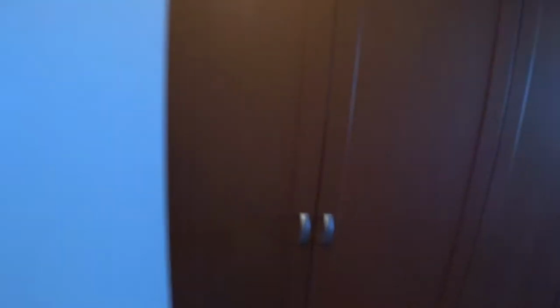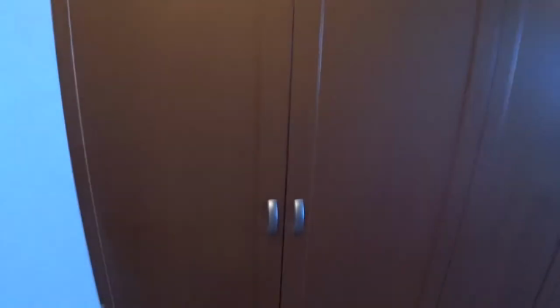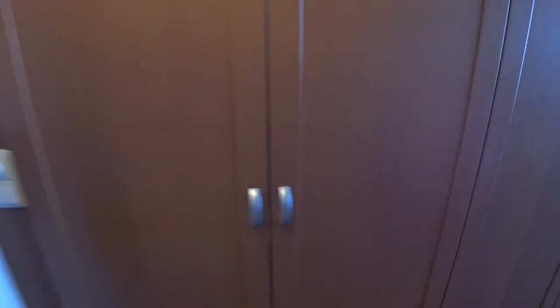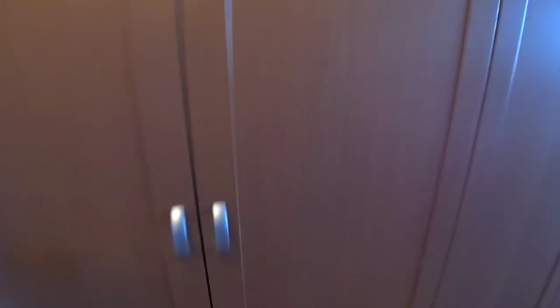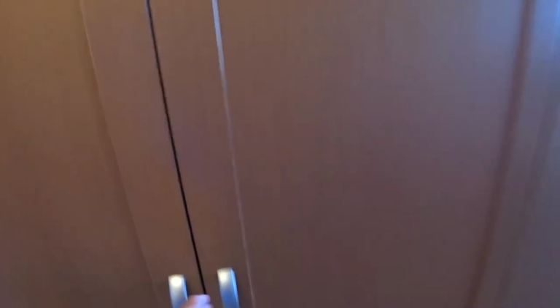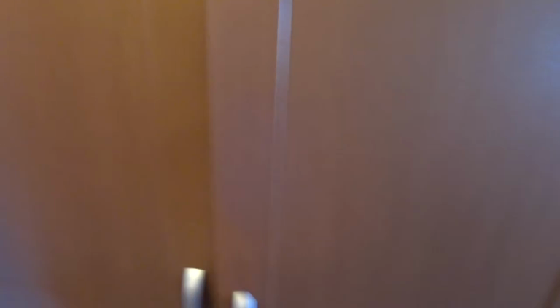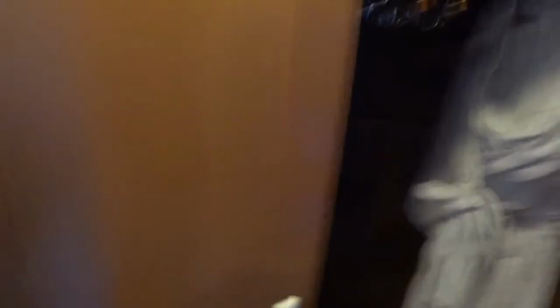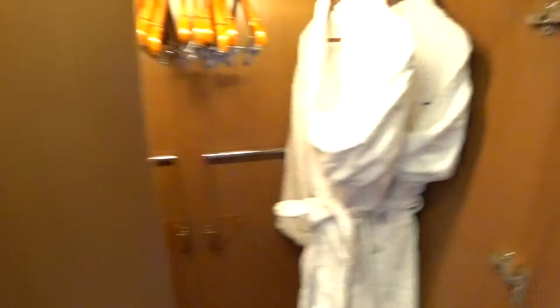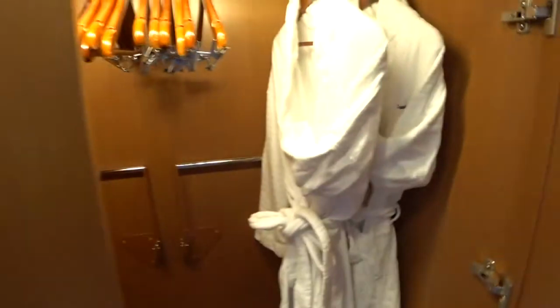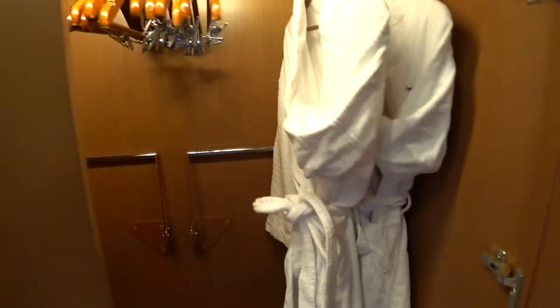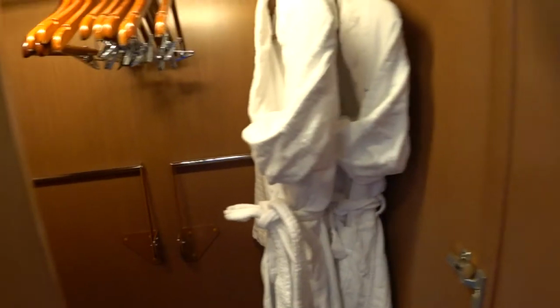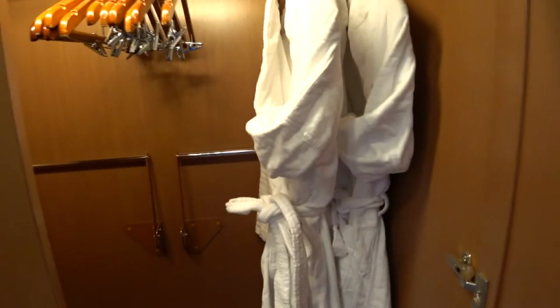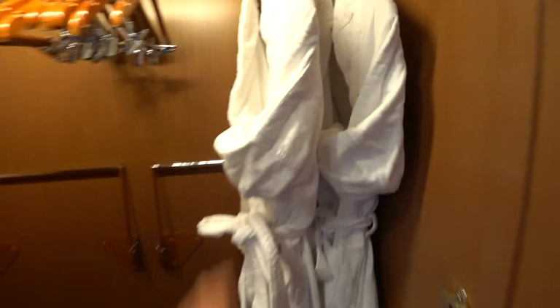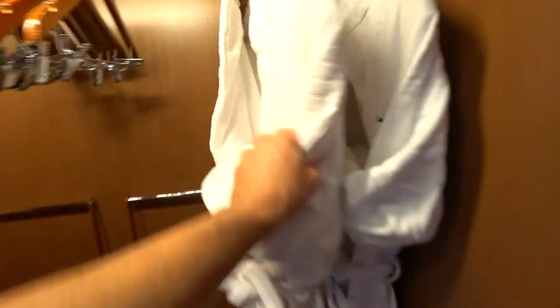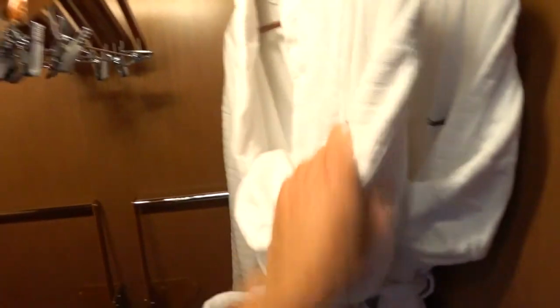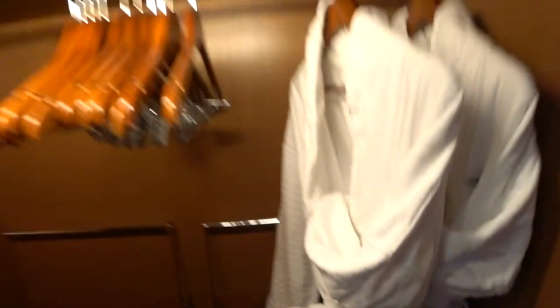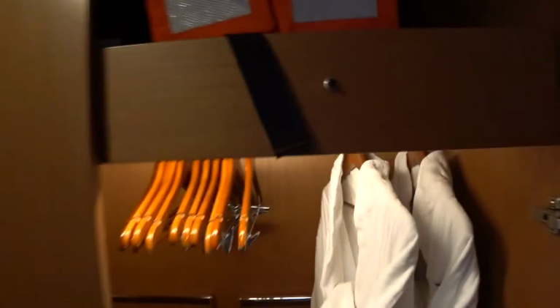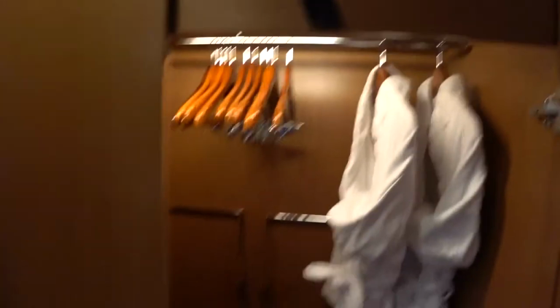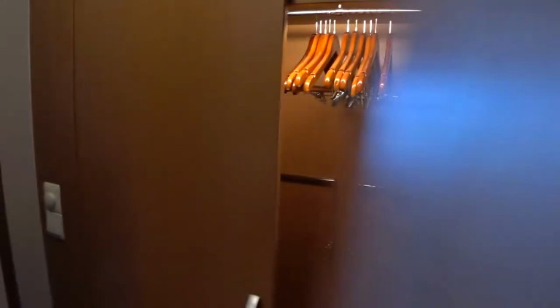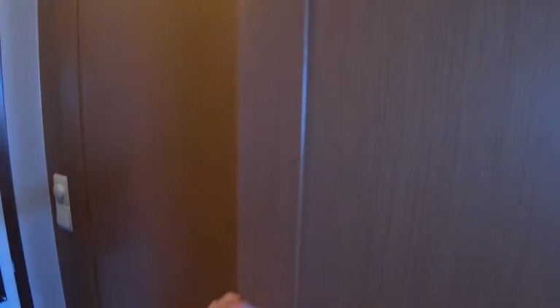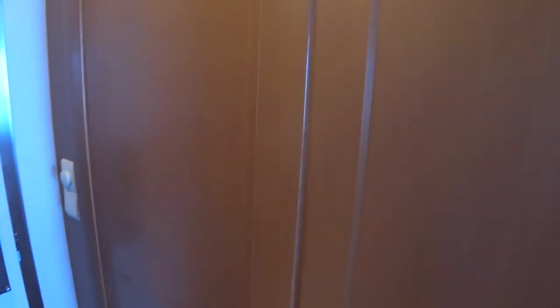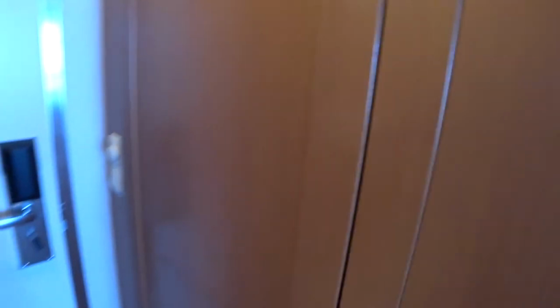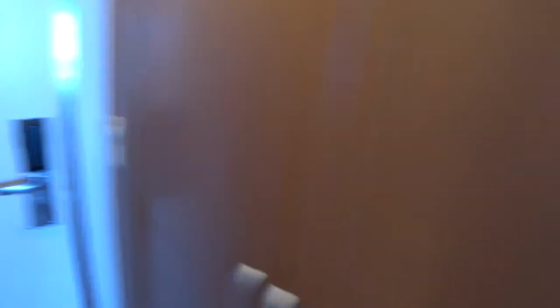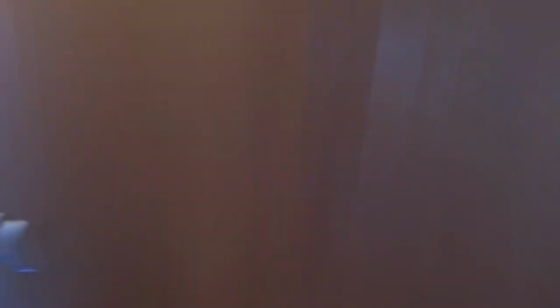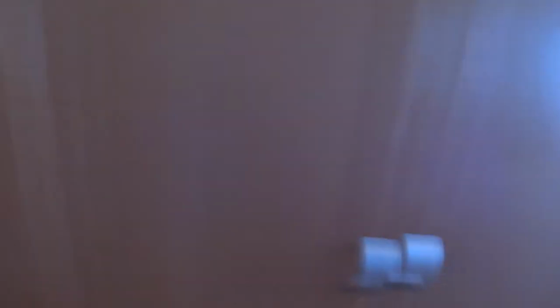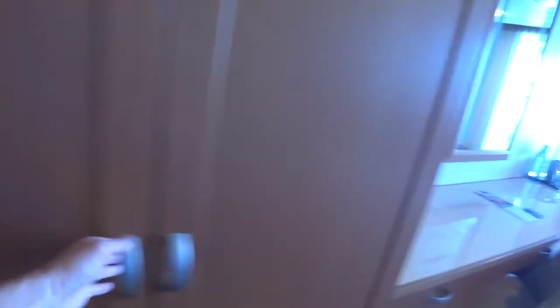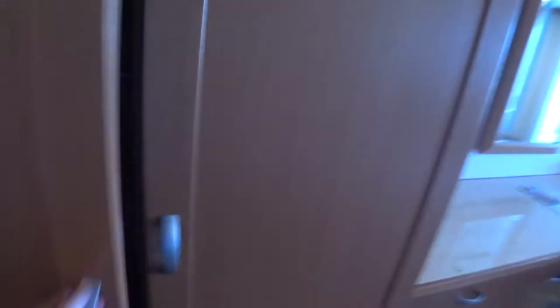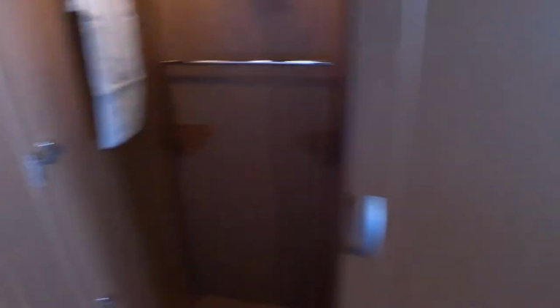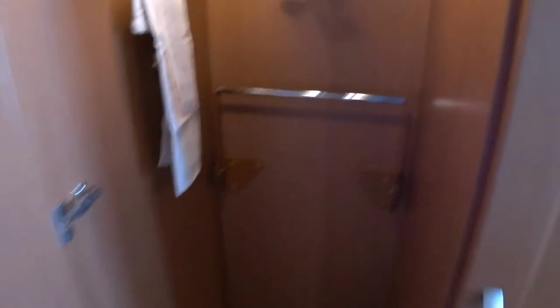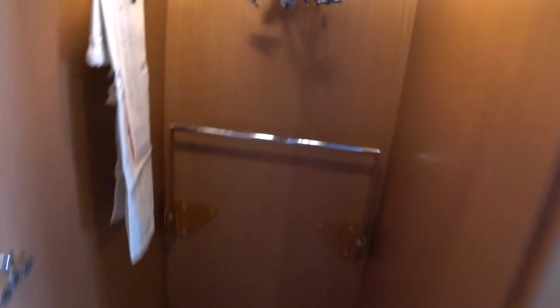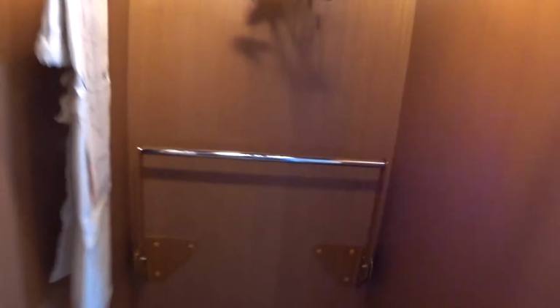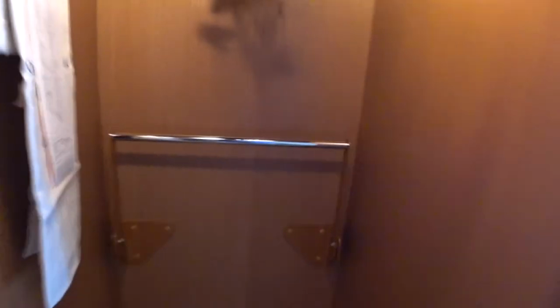Your closet space is here on the side, and you get the nice bathrobes here as well.